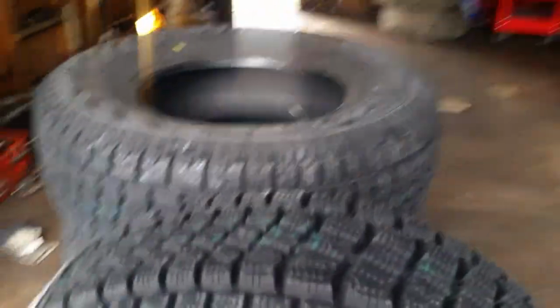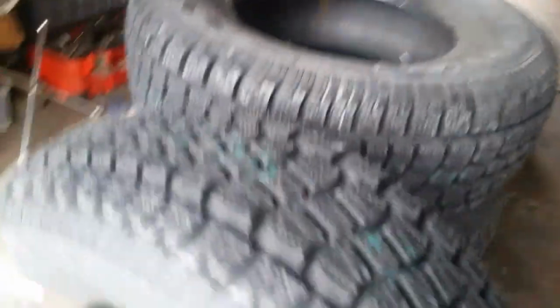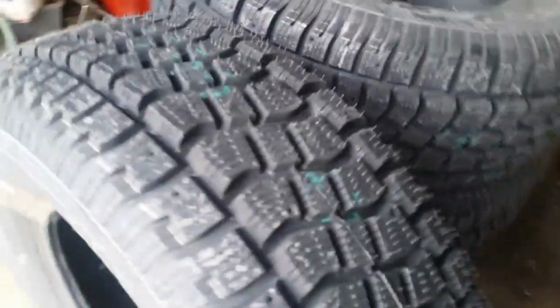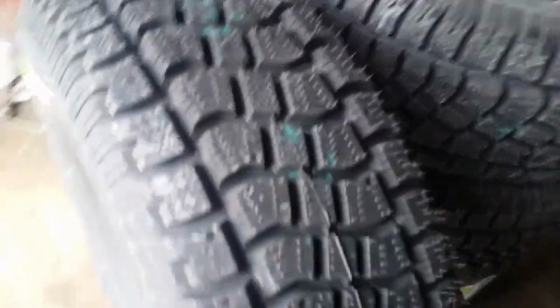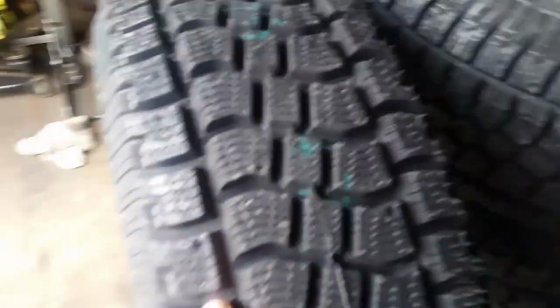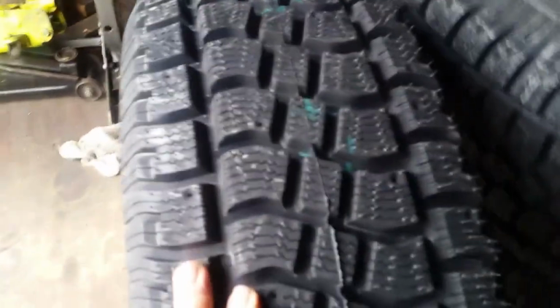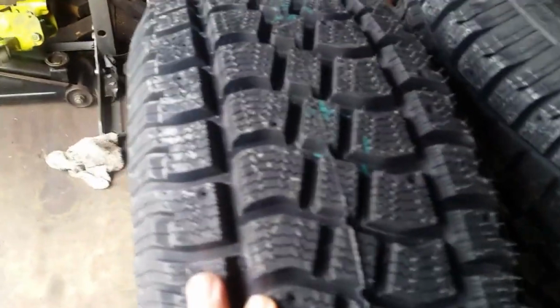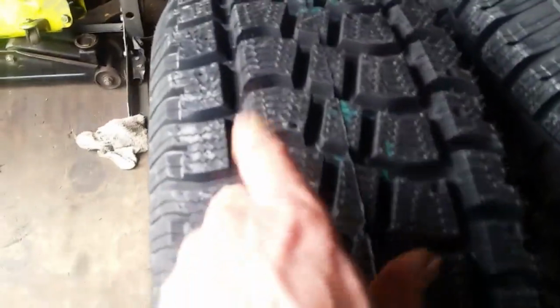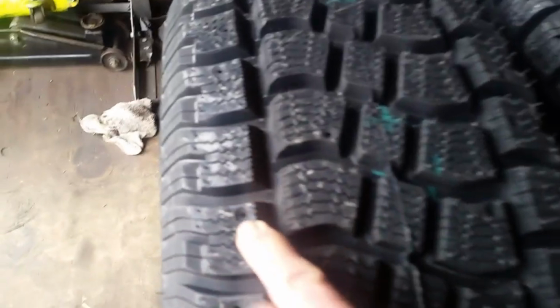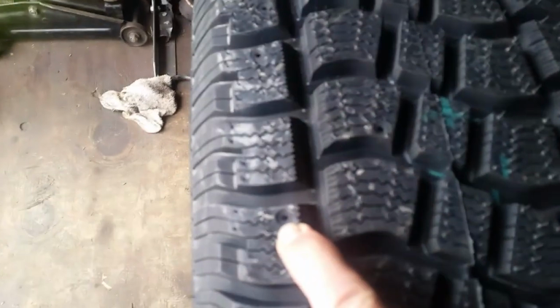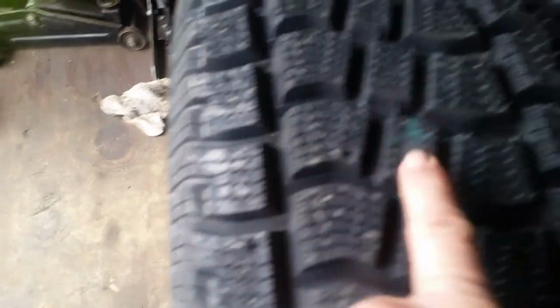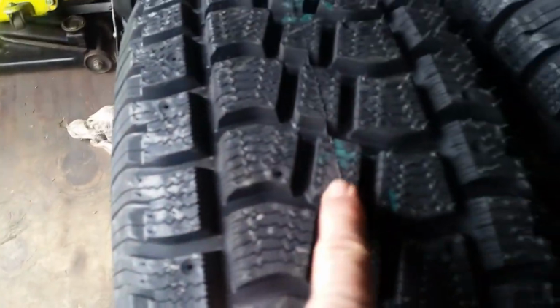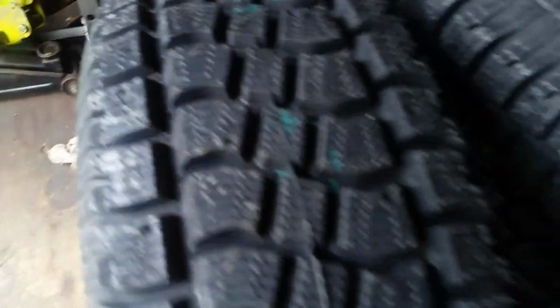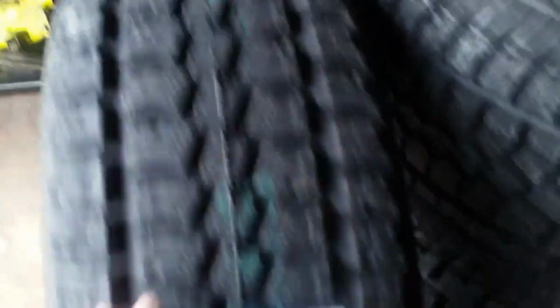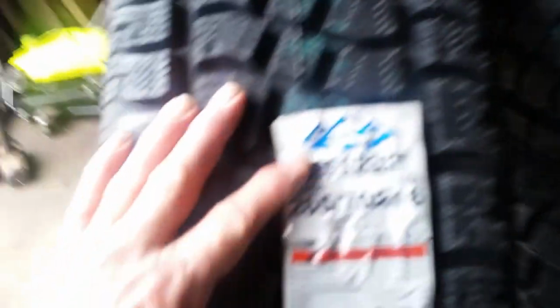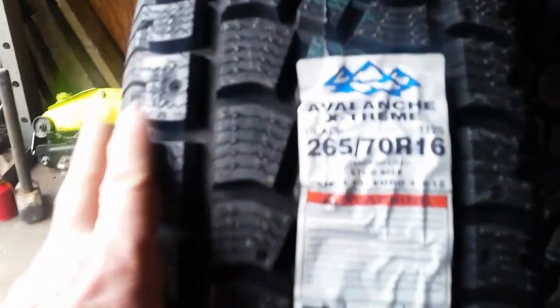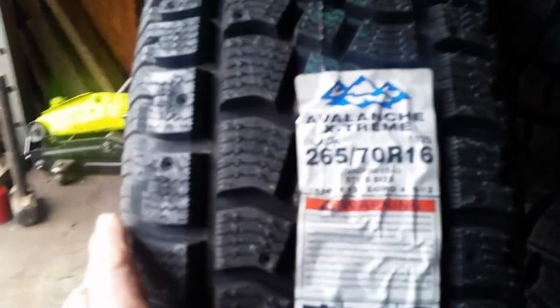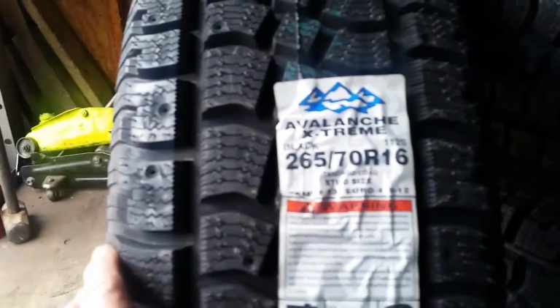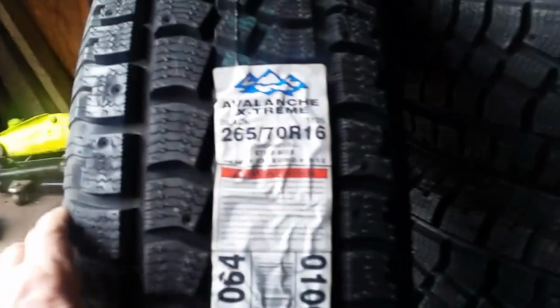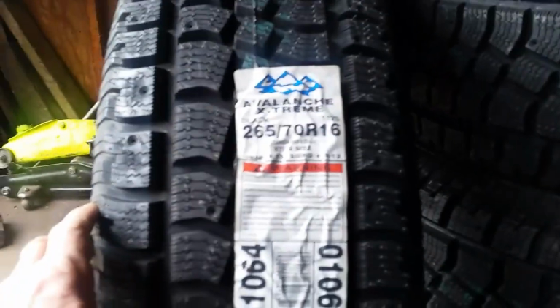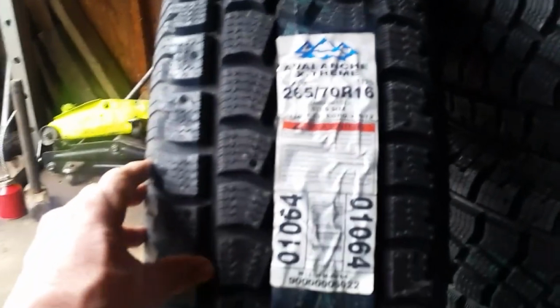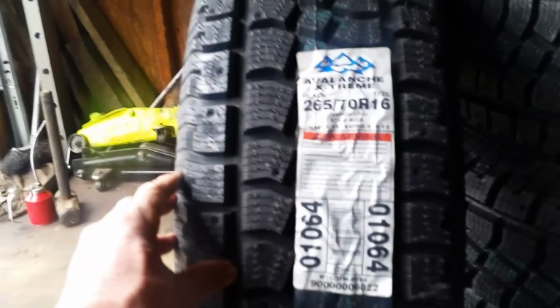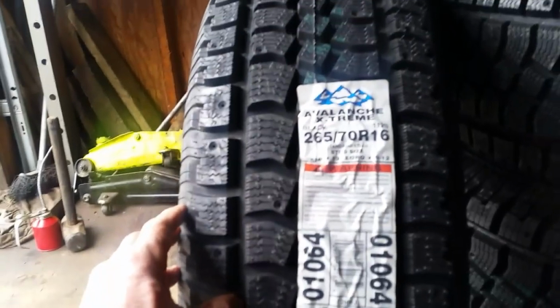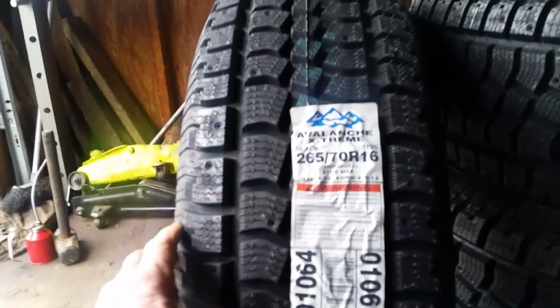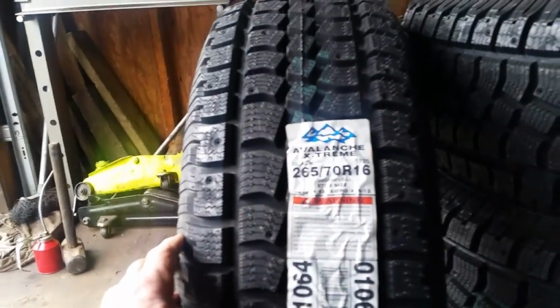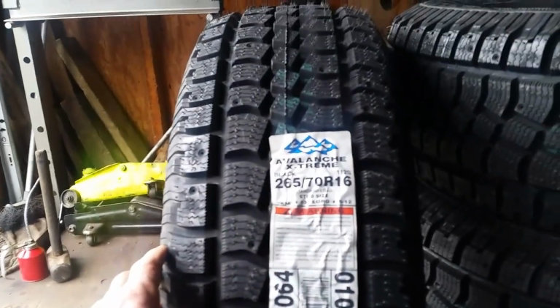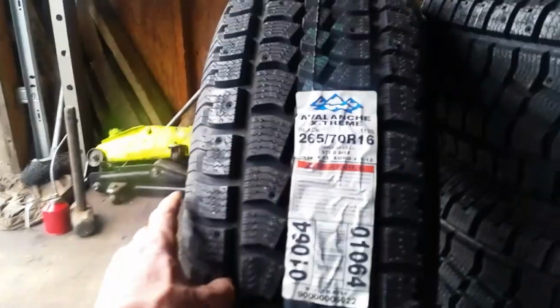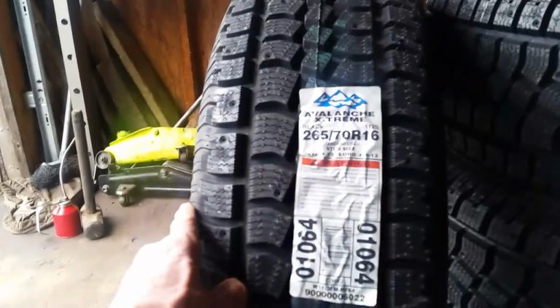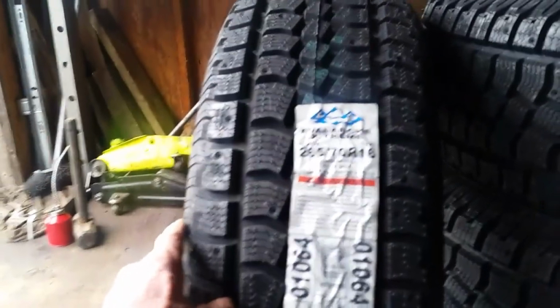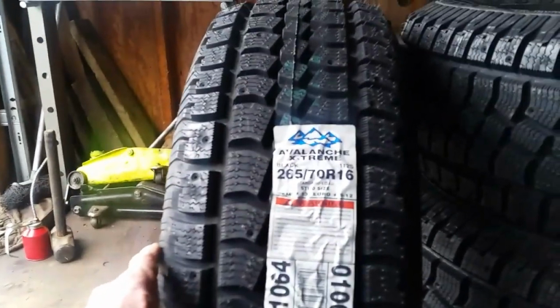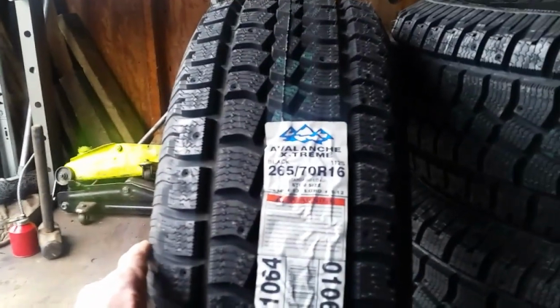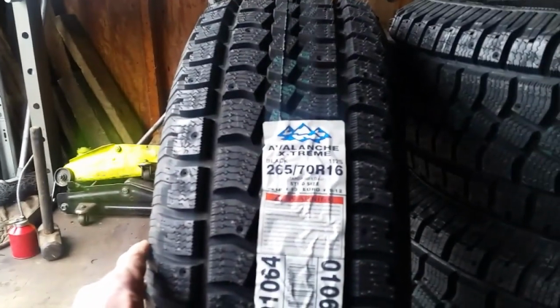Check the tread out on these bad boys. You can actually put studs in these tires if you want. These are 265/70/16s. We'll do a little review — we're going to put them on, drive a couple hundred miles.